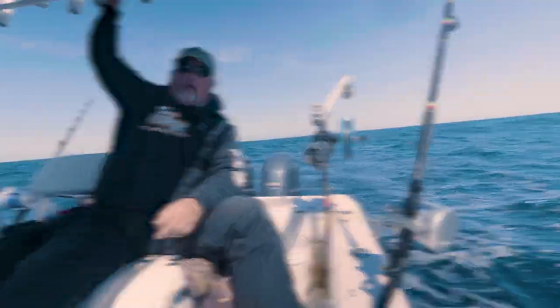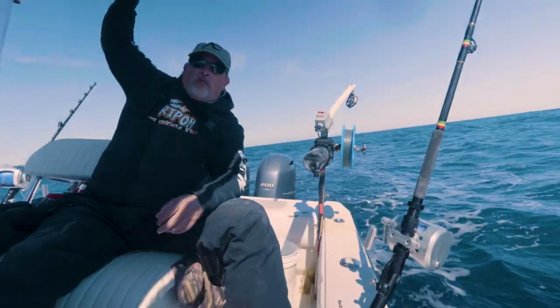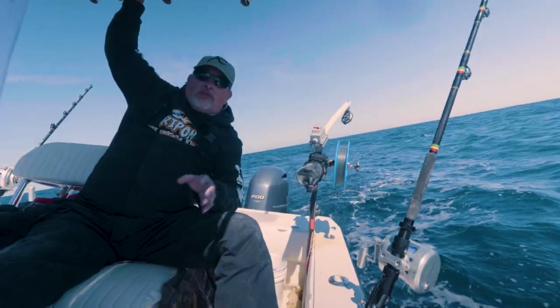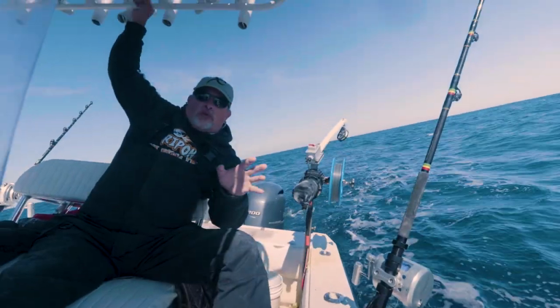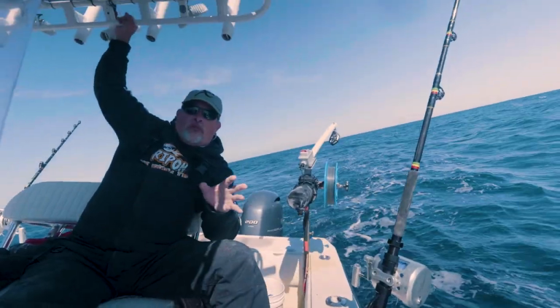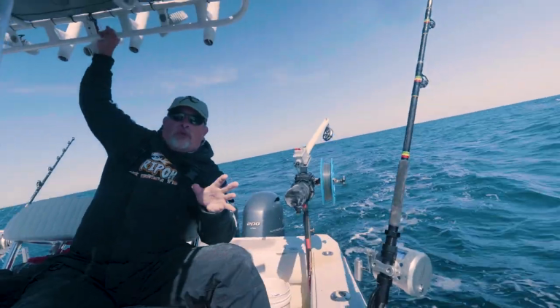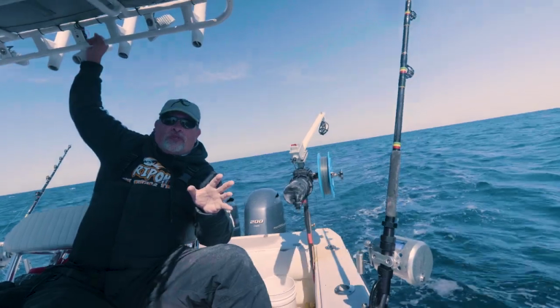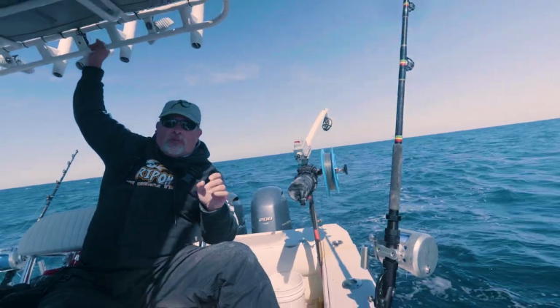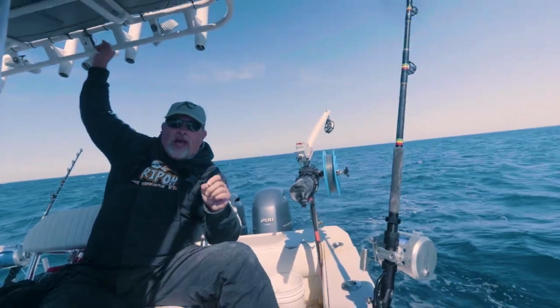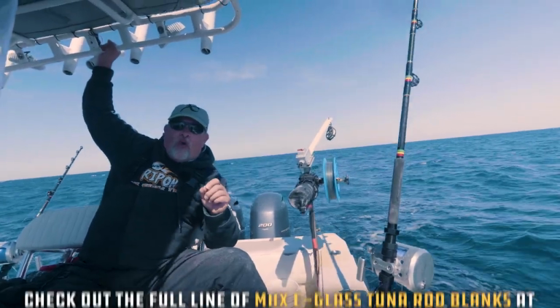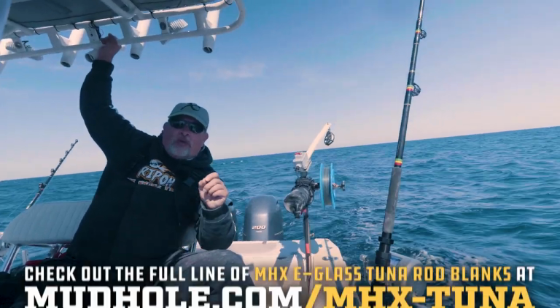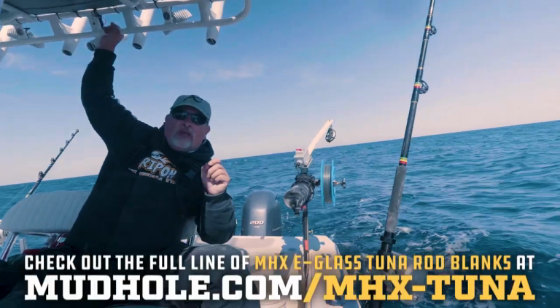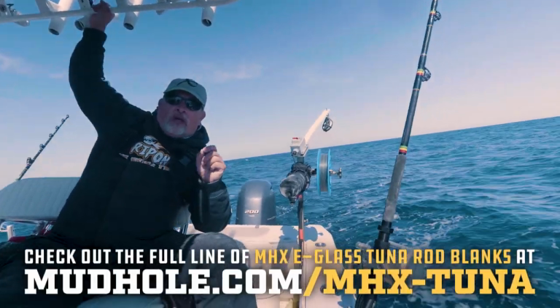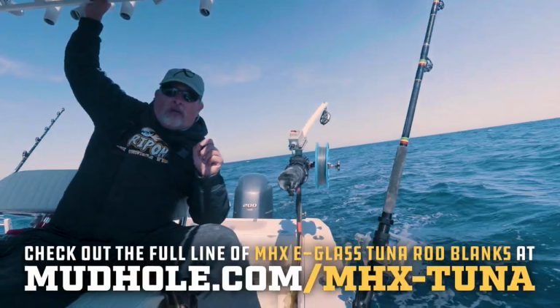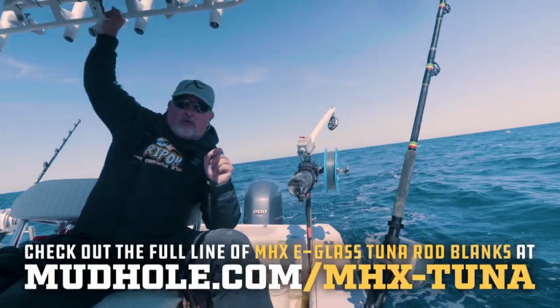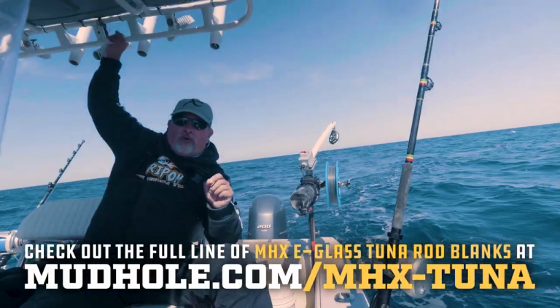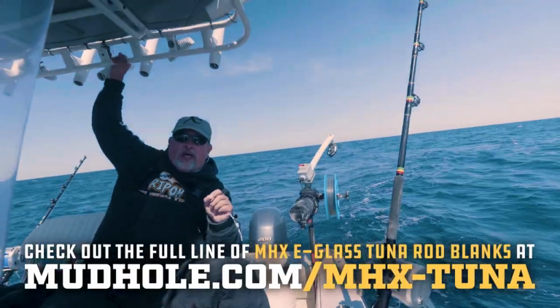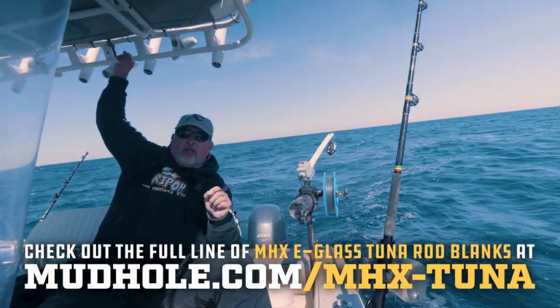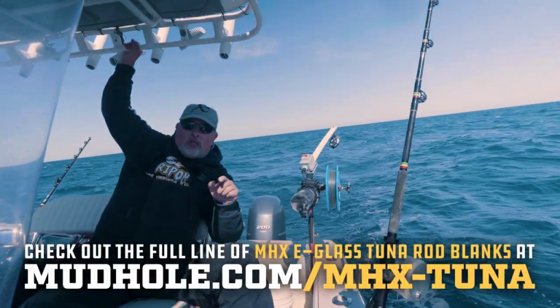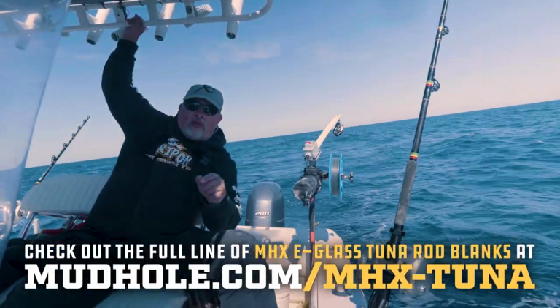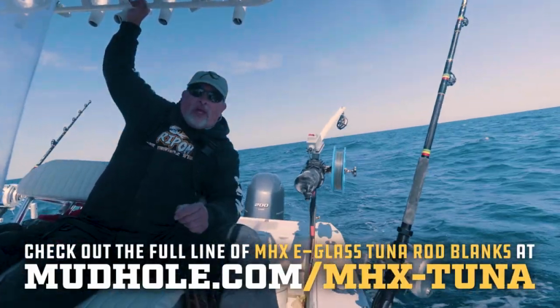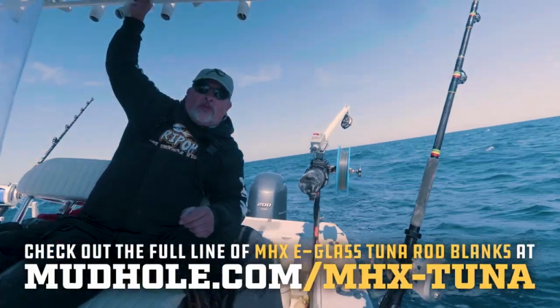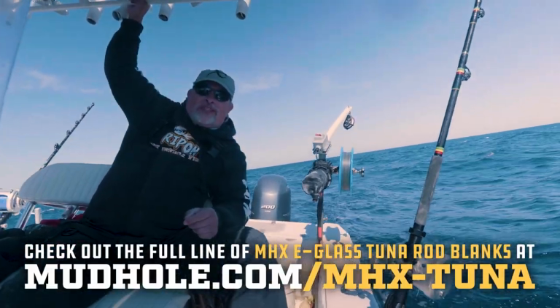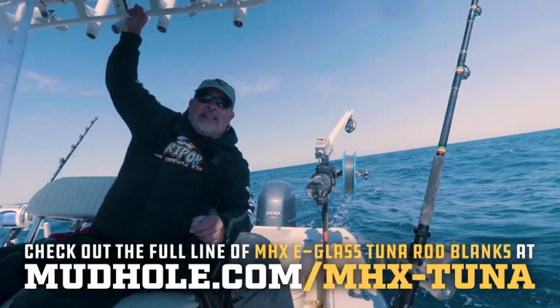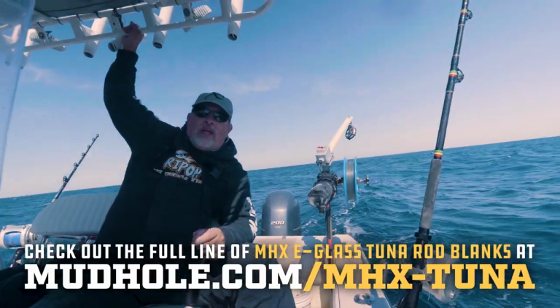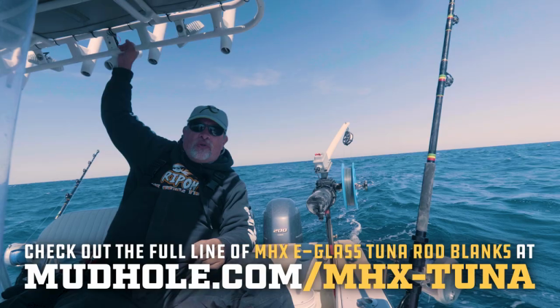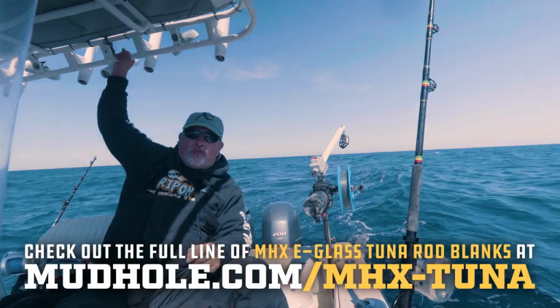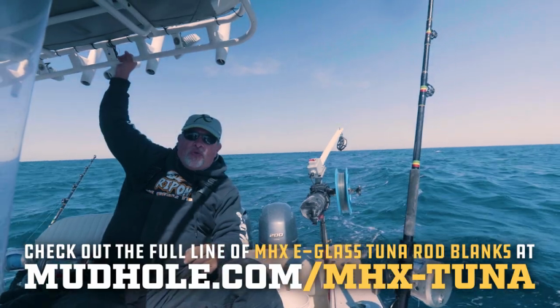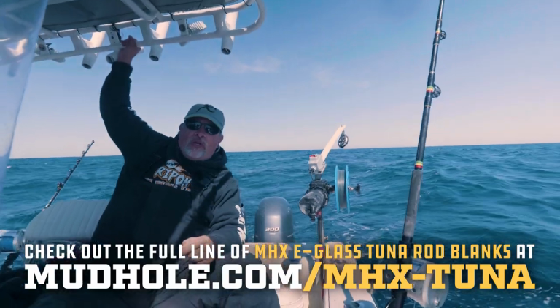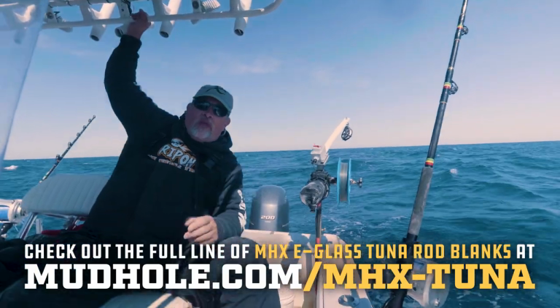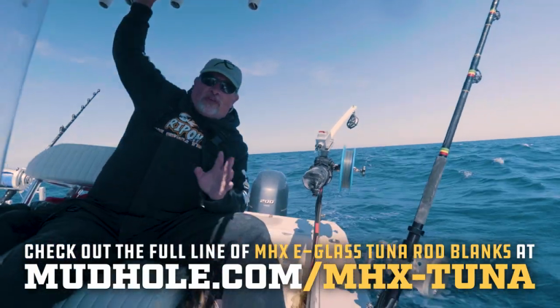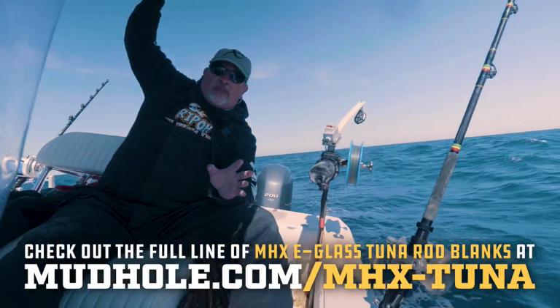If you guys are interested in building yourself some high quality tuna rods, check out the MHX E-Glass series for tuna — fantastic. They work great and we'll see you again soon.